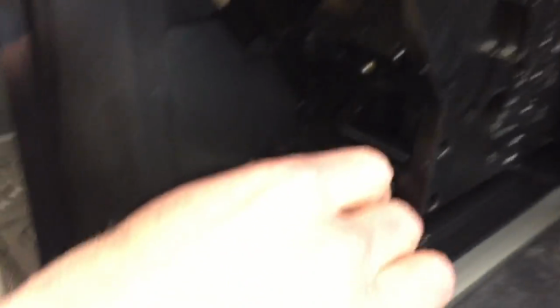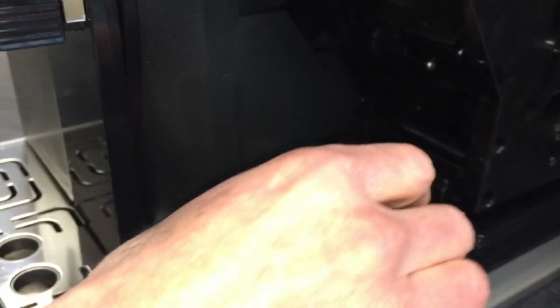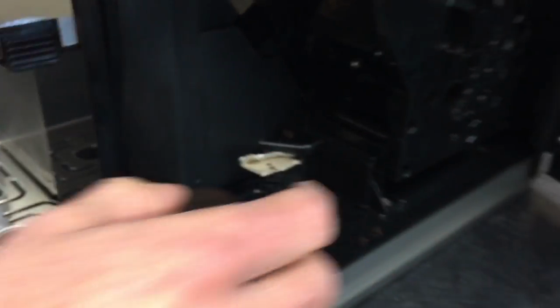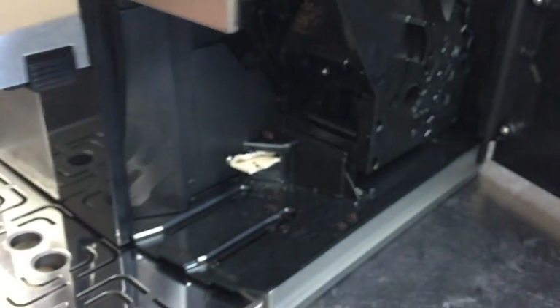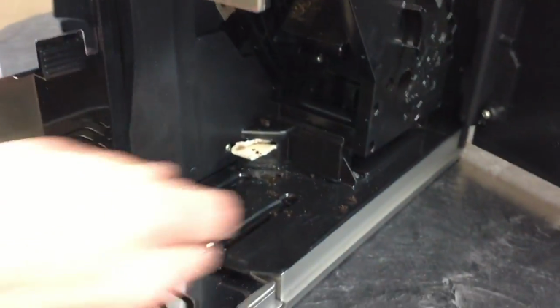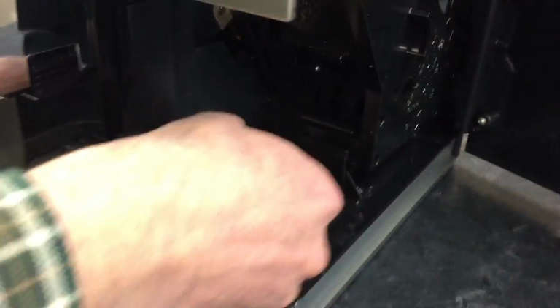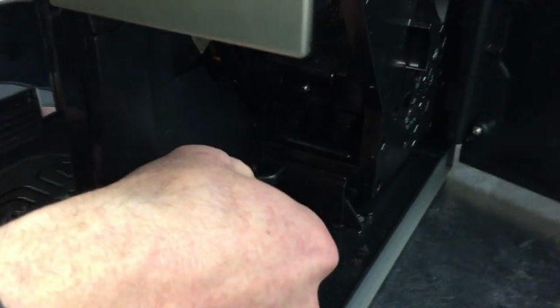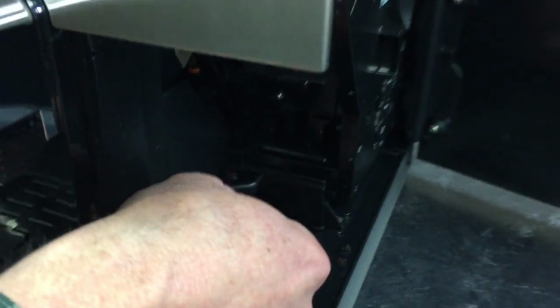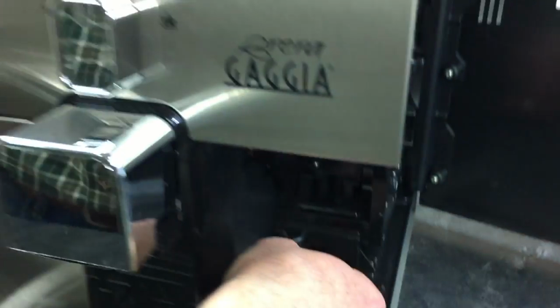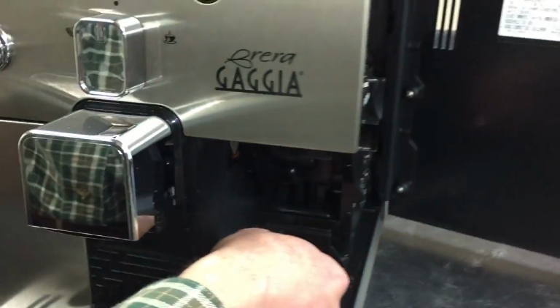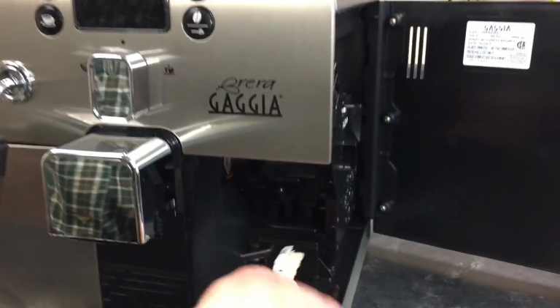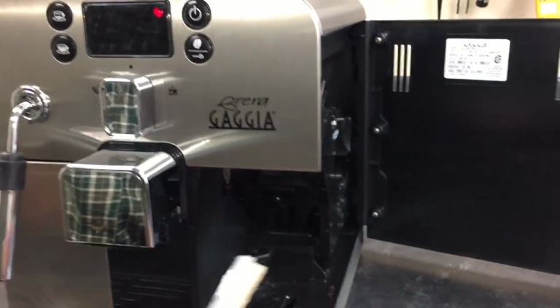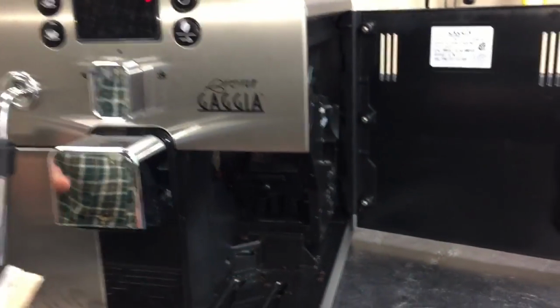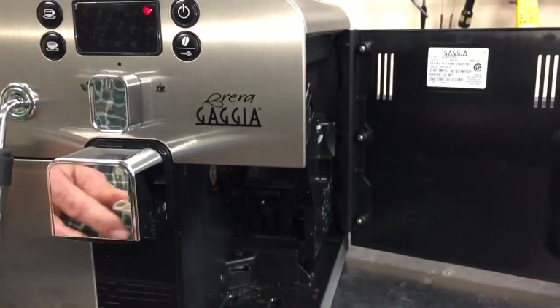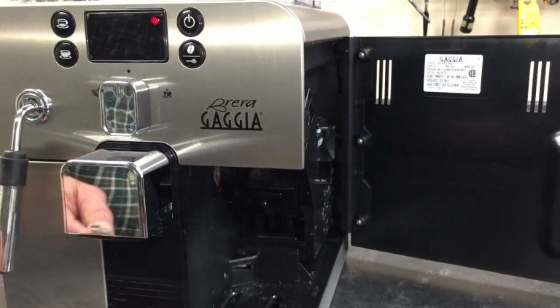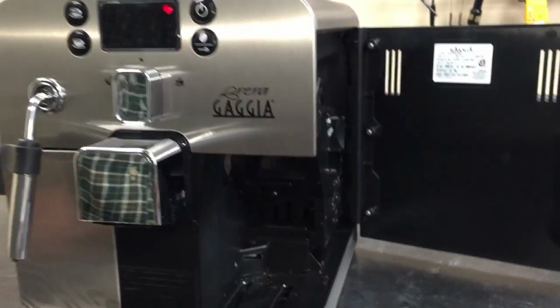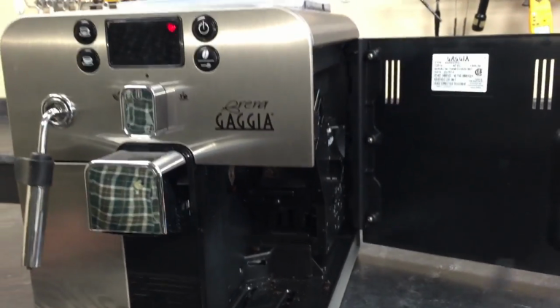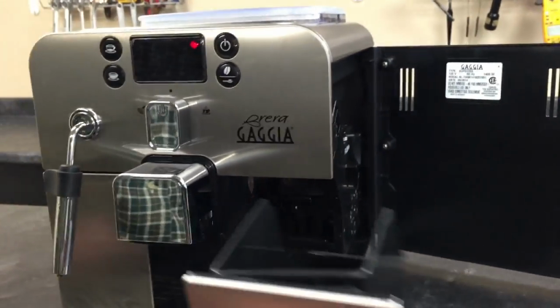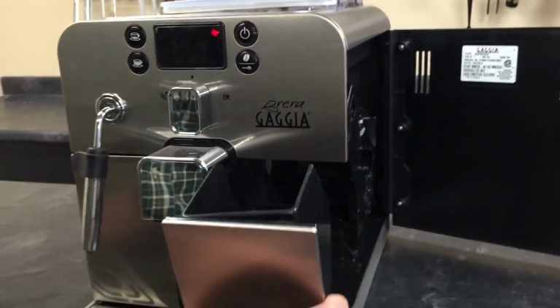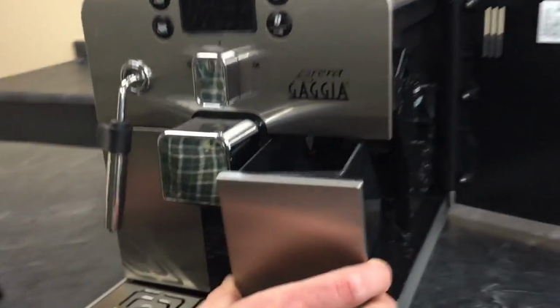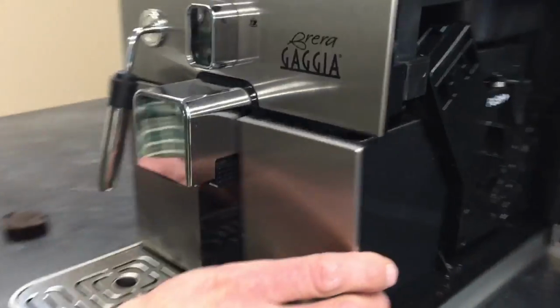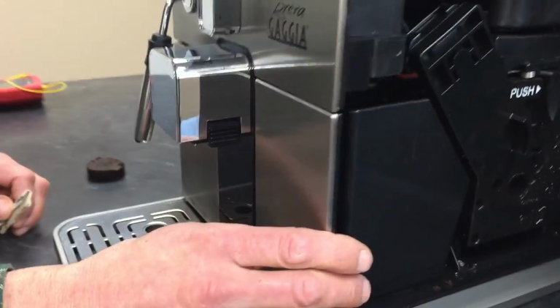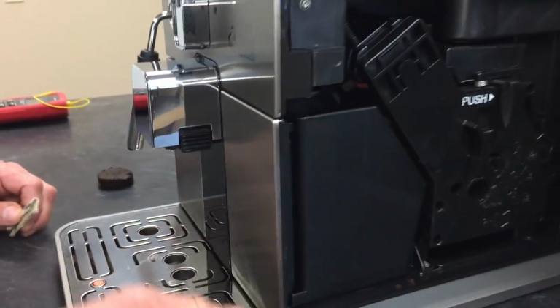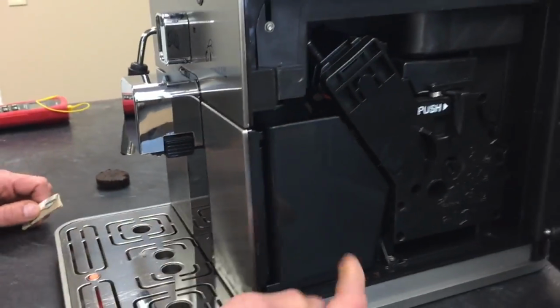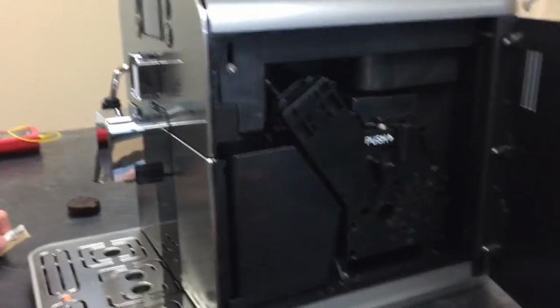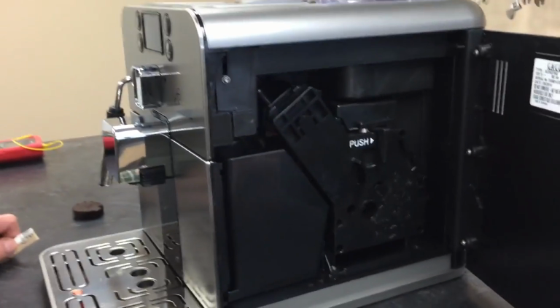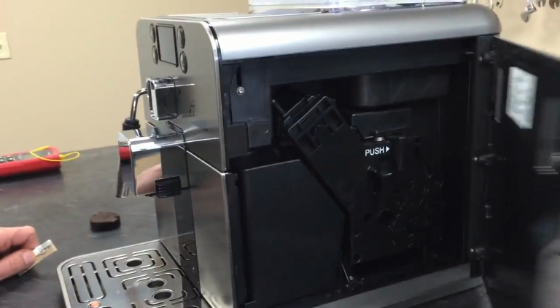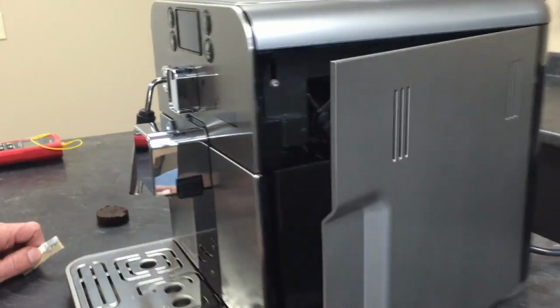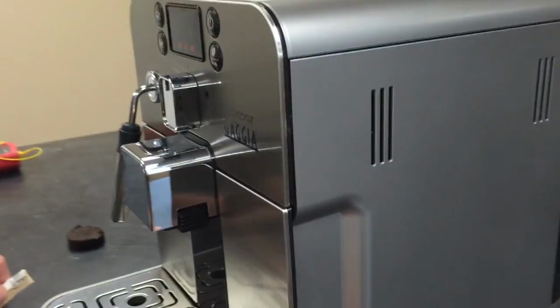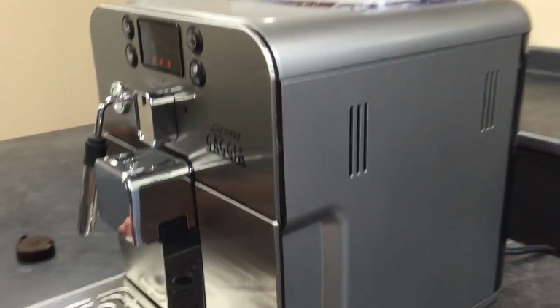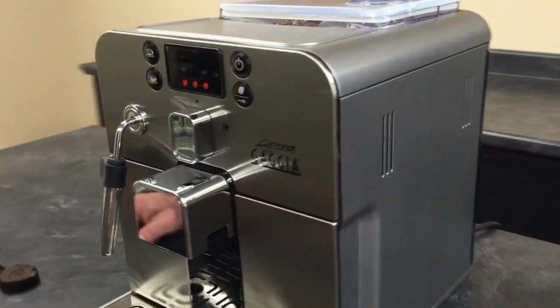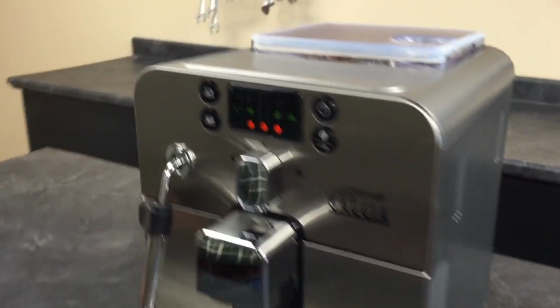We'll get that out of there. So you left the cardboard in and closed the door, and then the machine reset itself. Exactly — and you can slide that back in, fits in perfectly, and you're good to go.